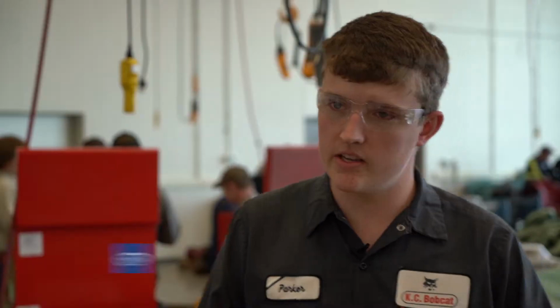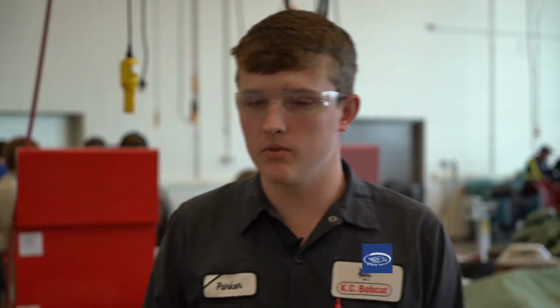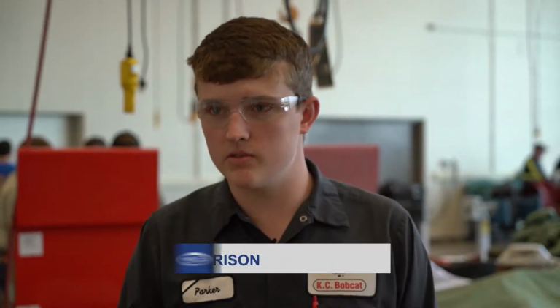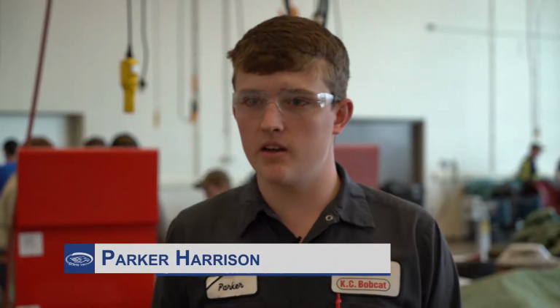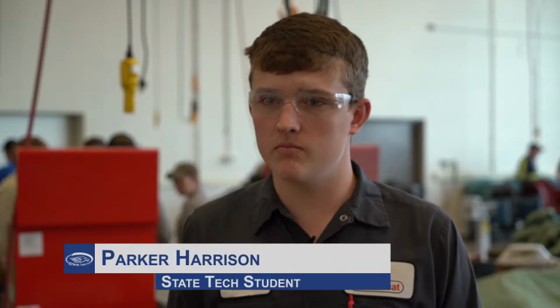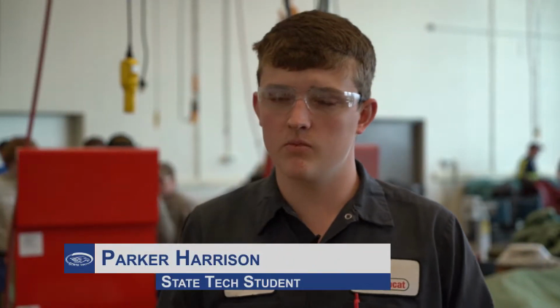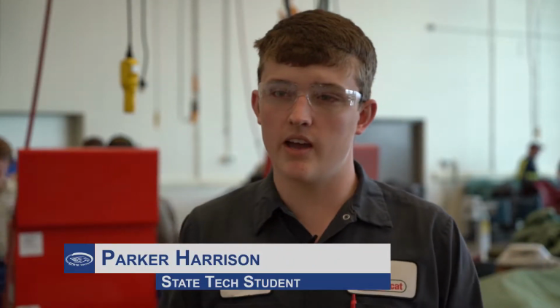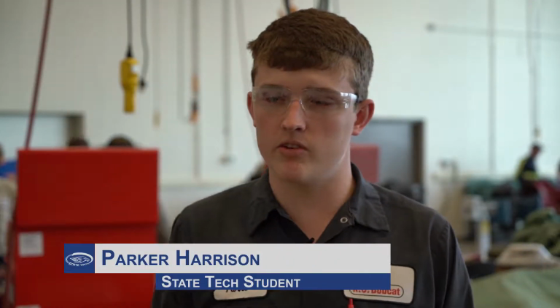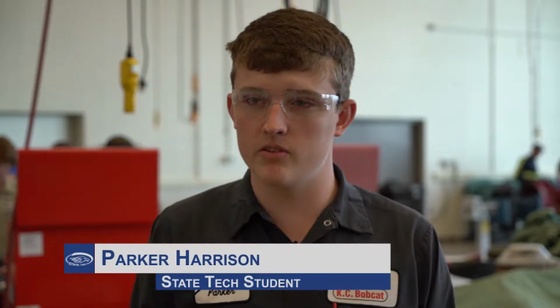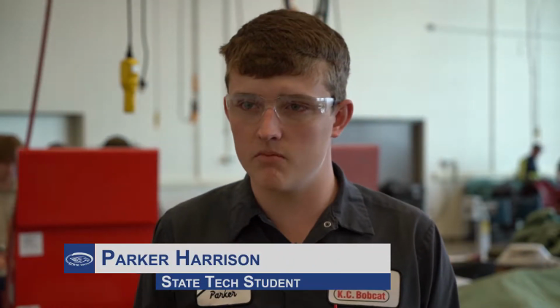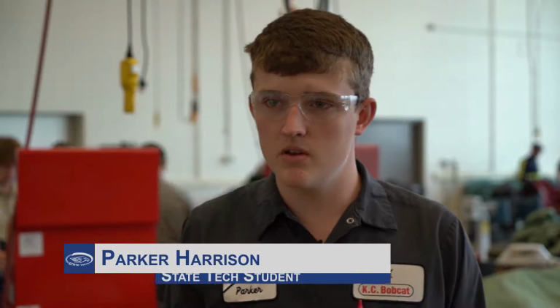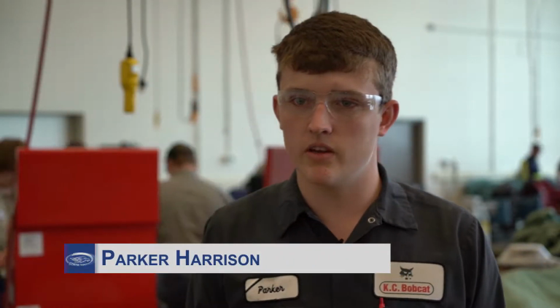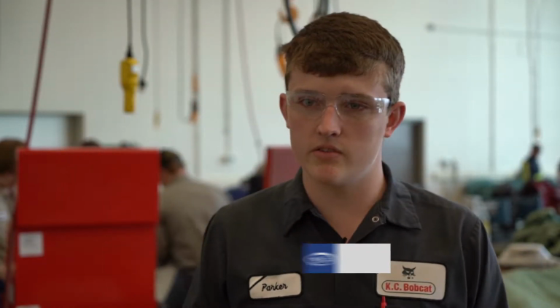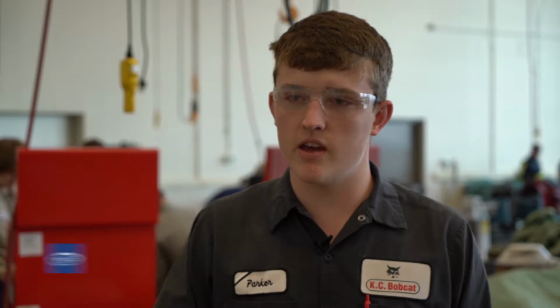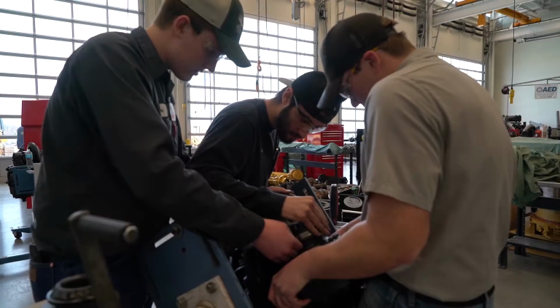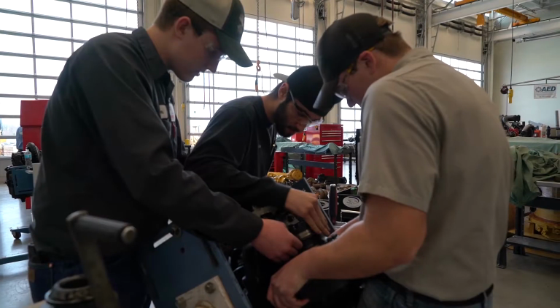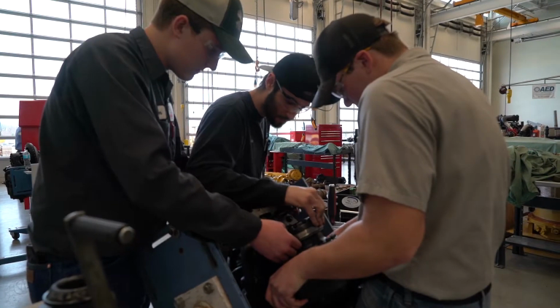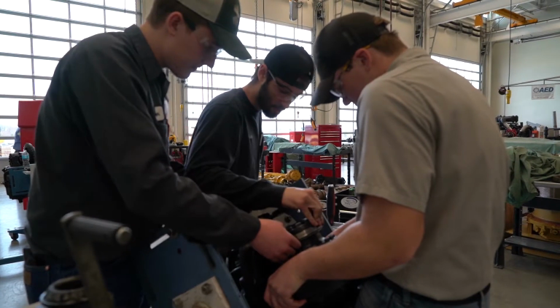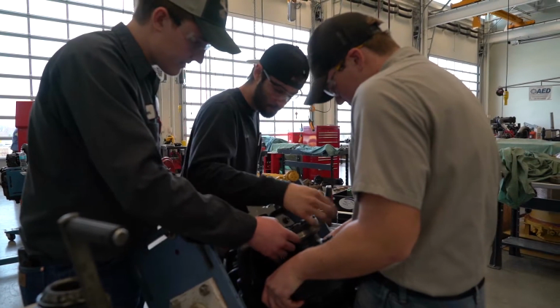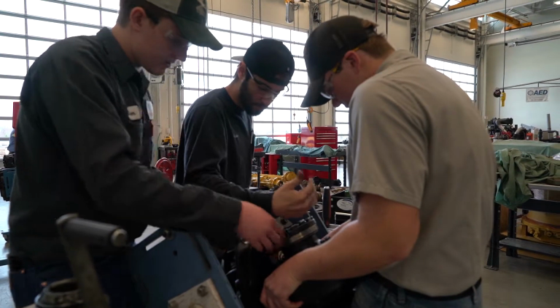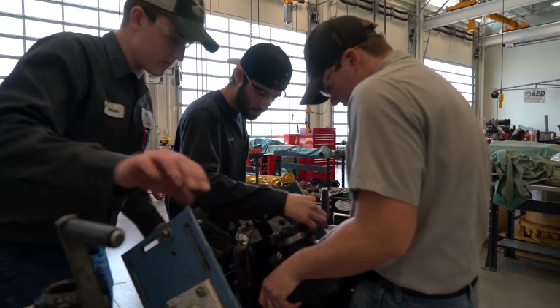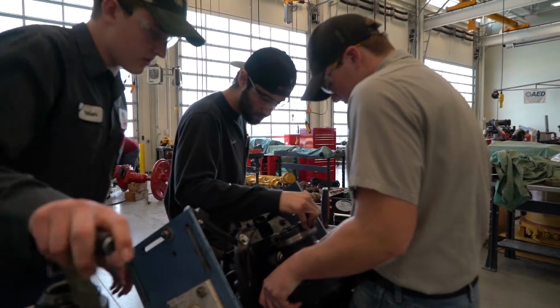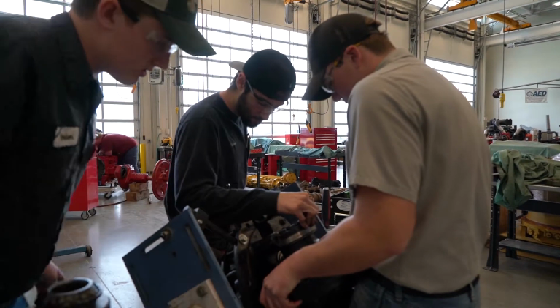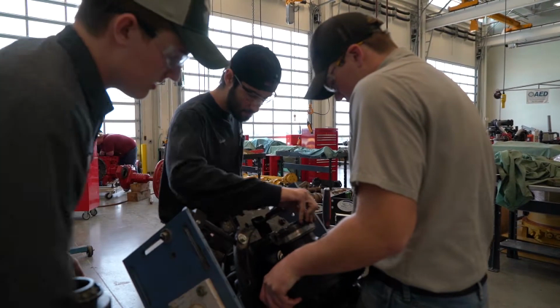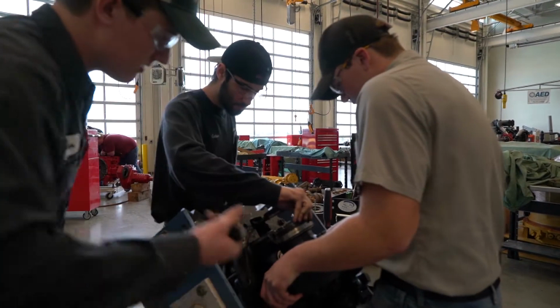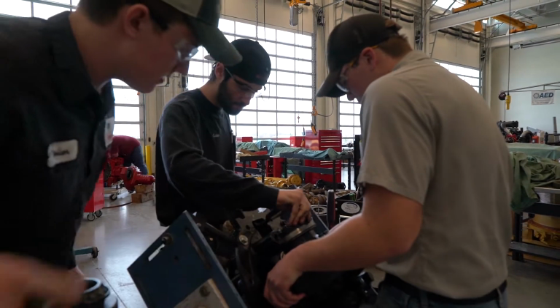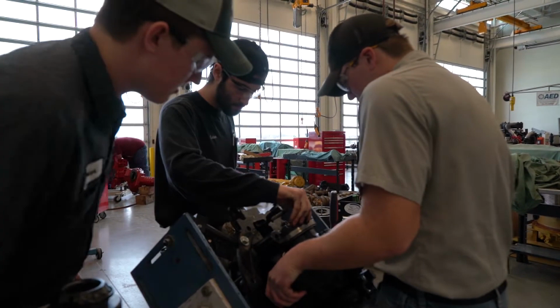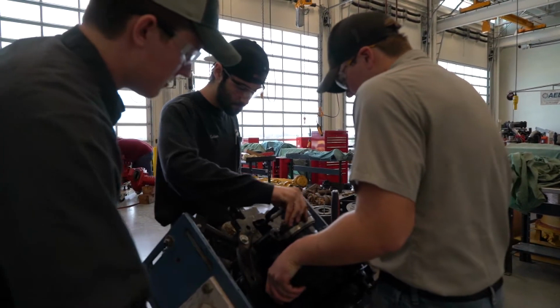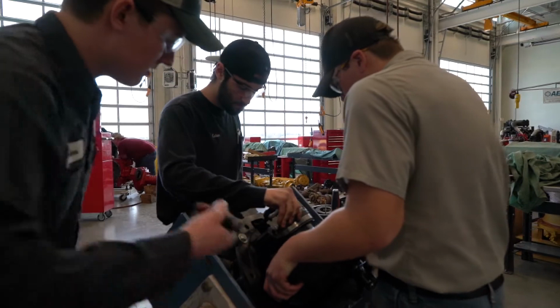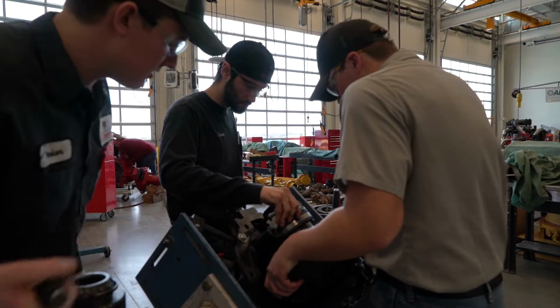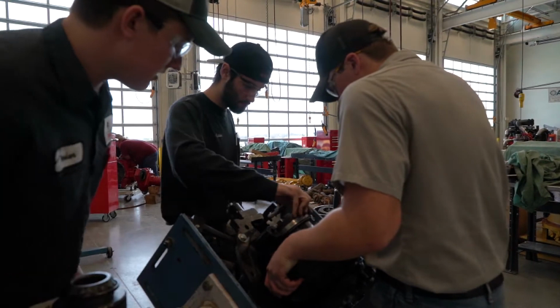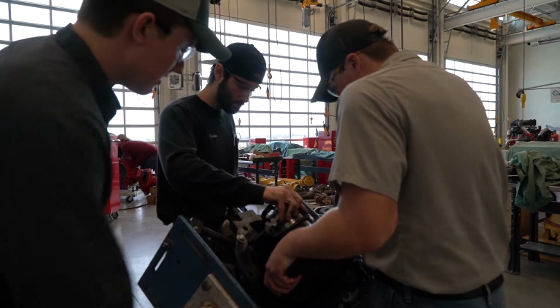We spend close to half our time in the shop, so that gives us good hands-on experience so we can go right out into the field. We're kind of used to working with our hands — we know what's going on.